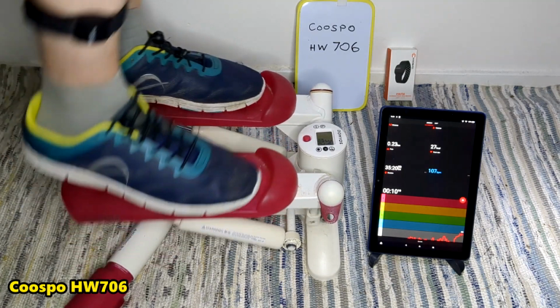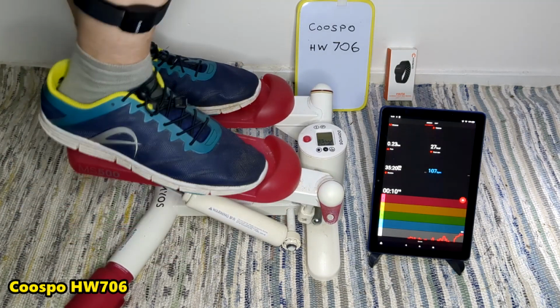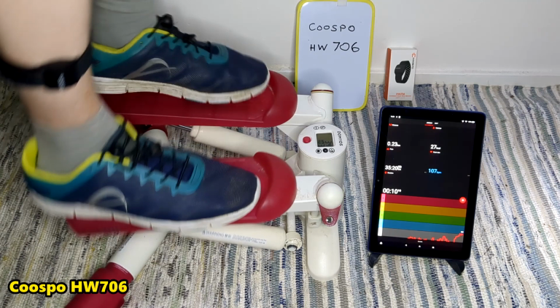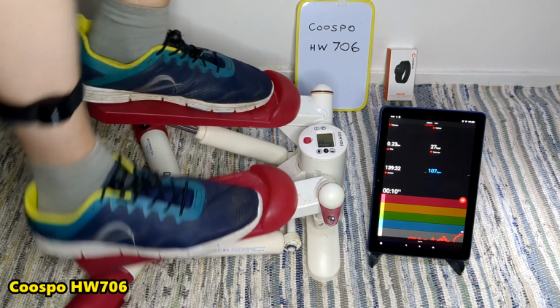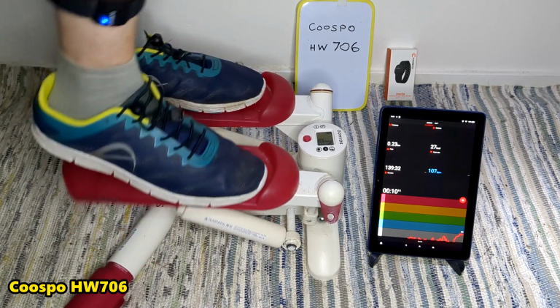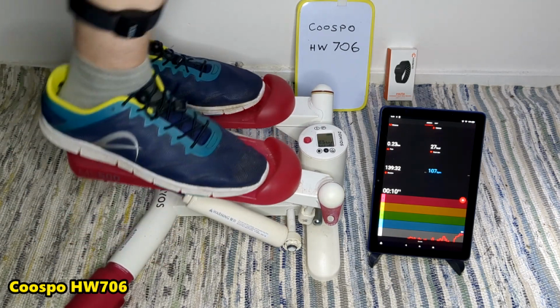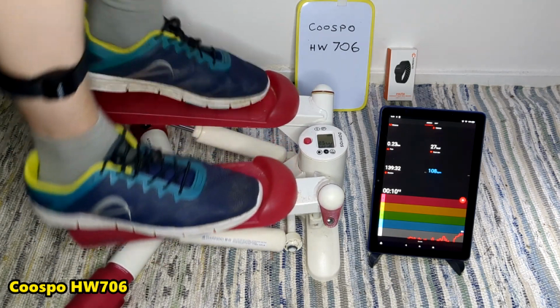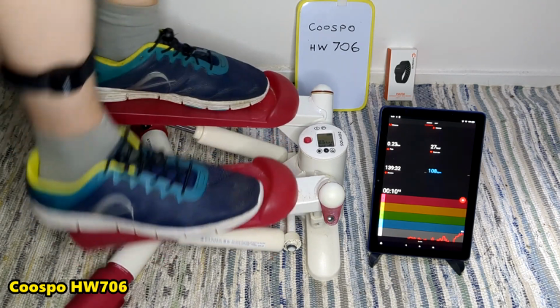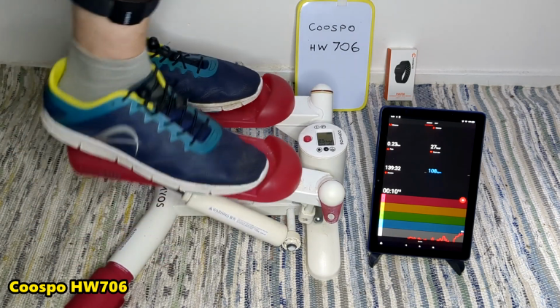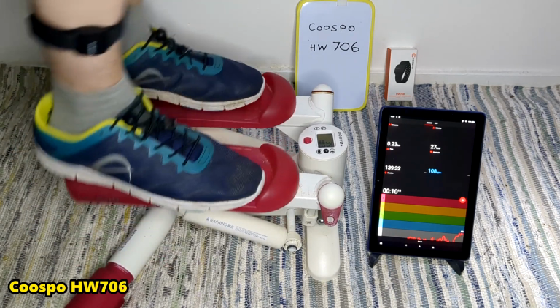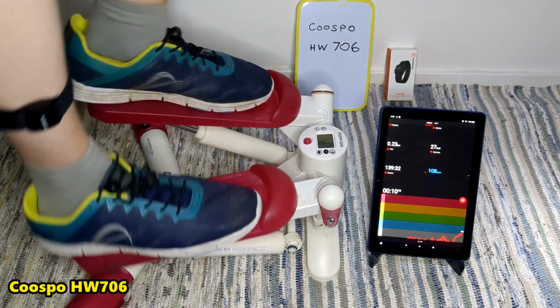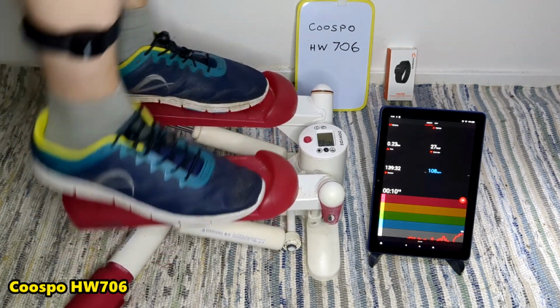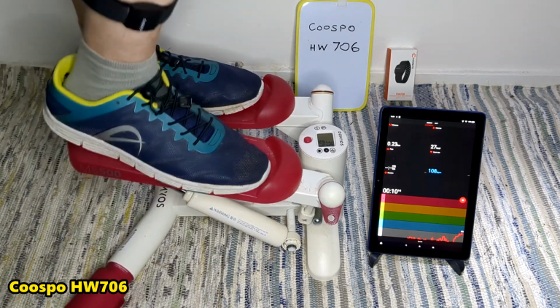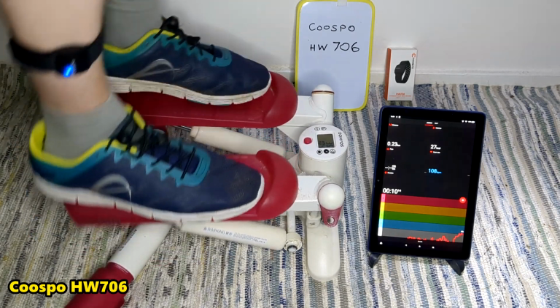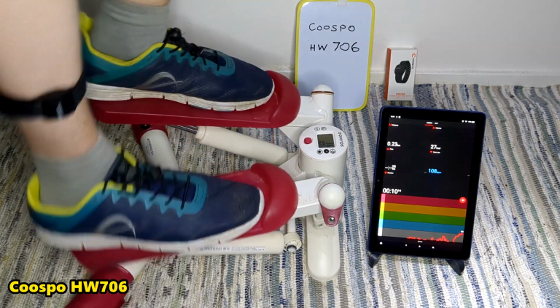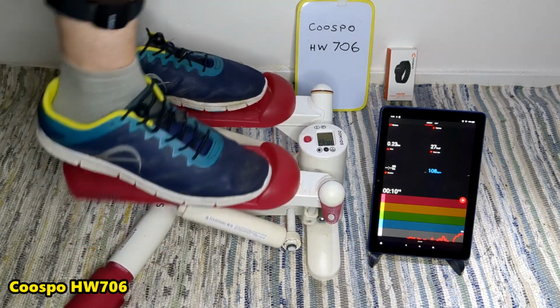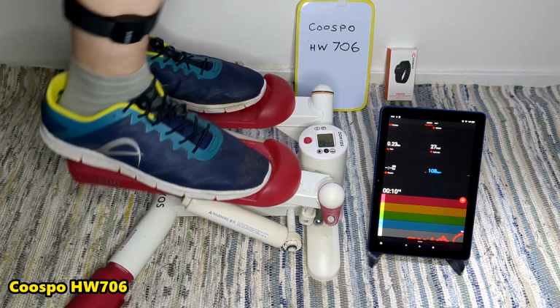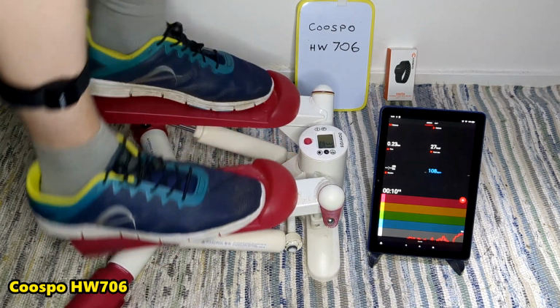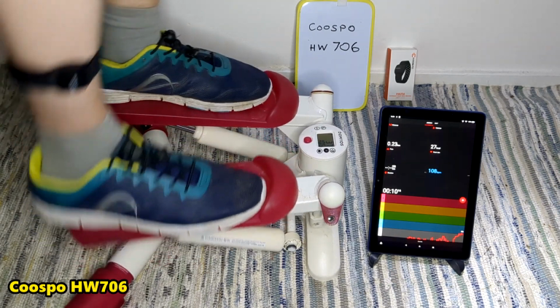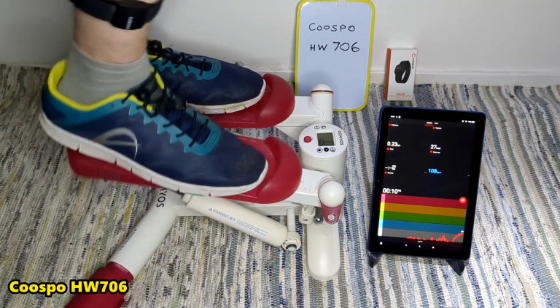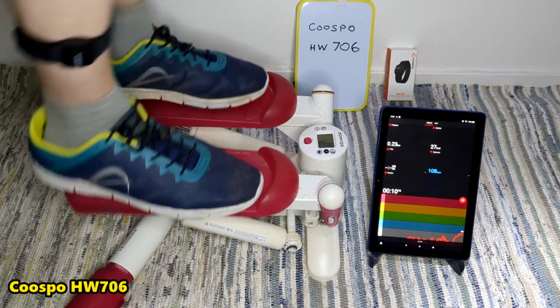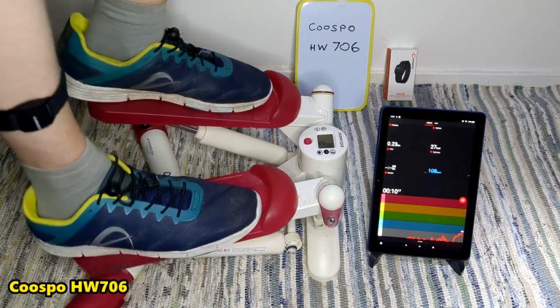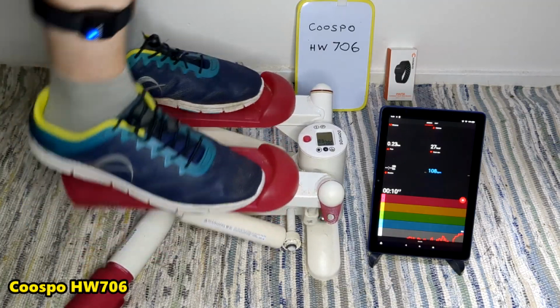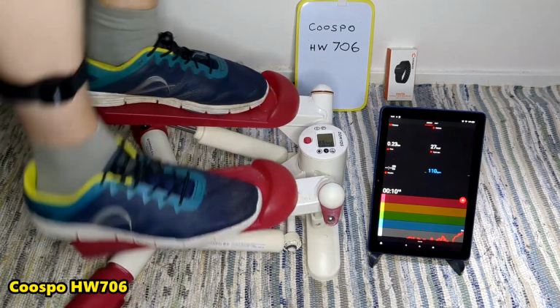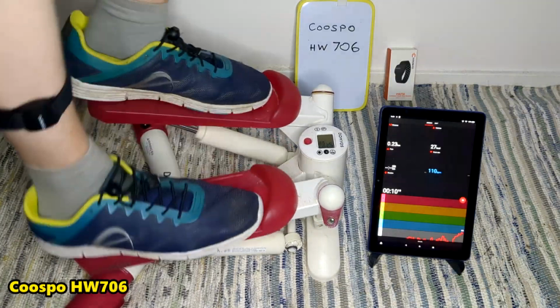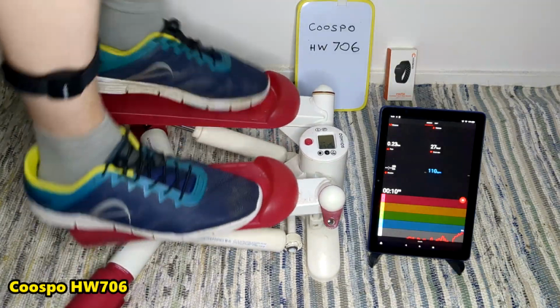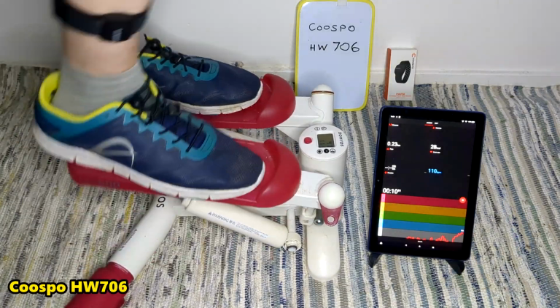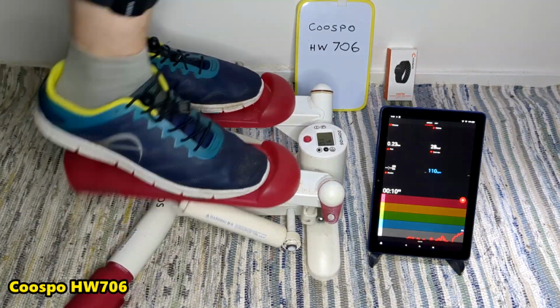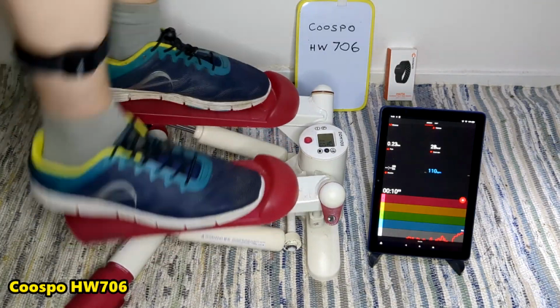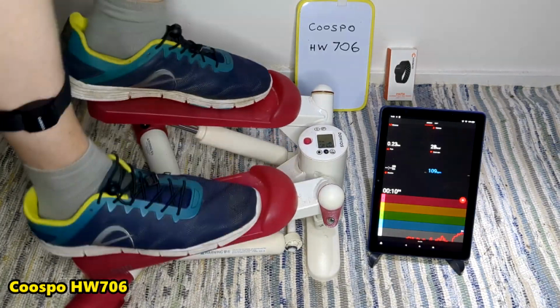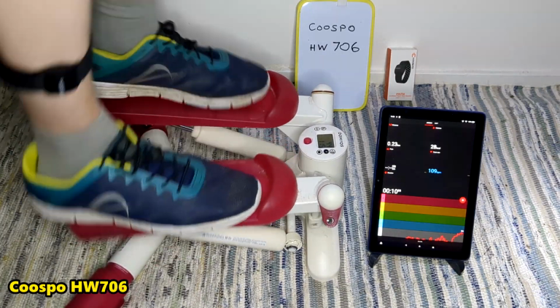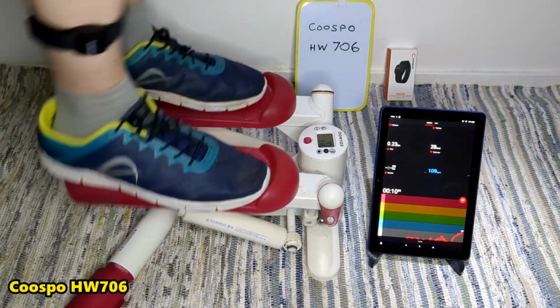Here I'm looking at the blue display to get my beats per minute. That's my heart rate — reading my beats per minute.